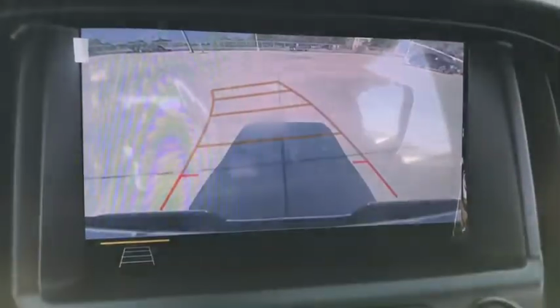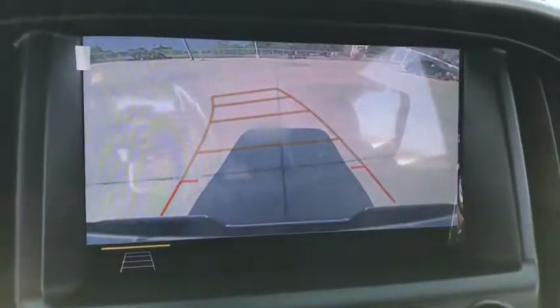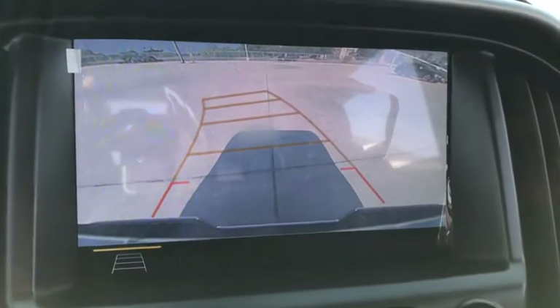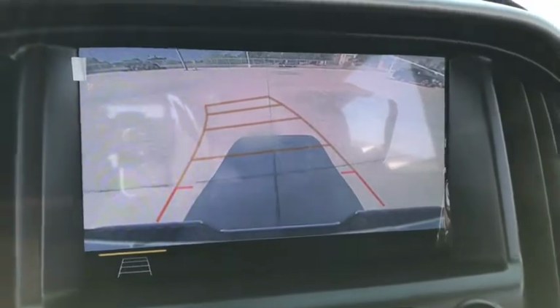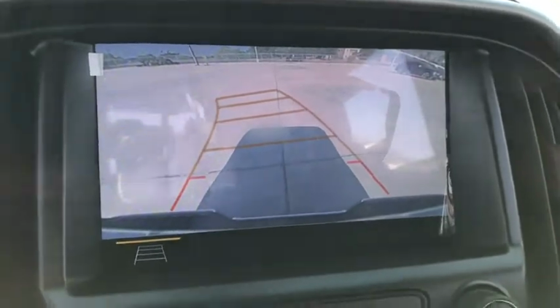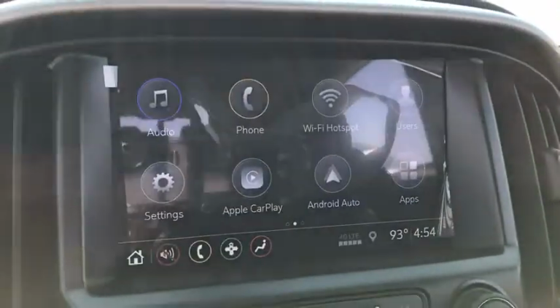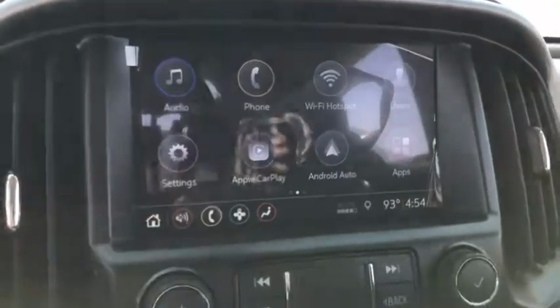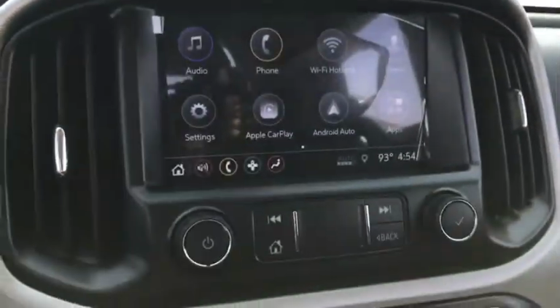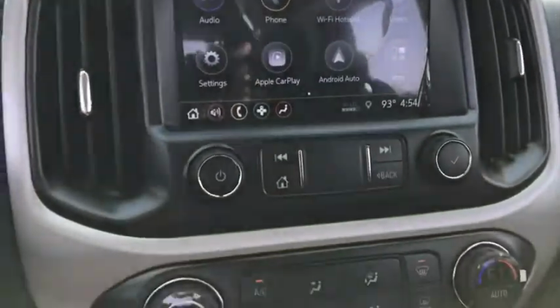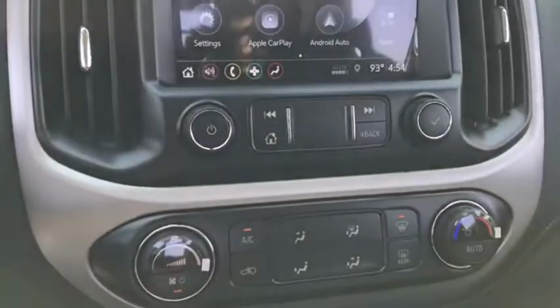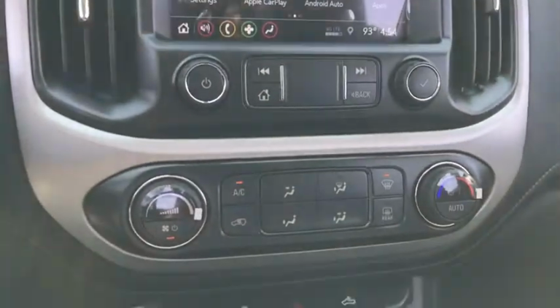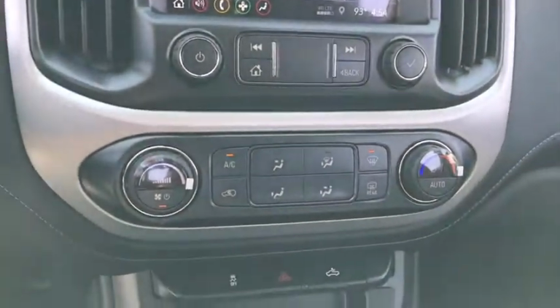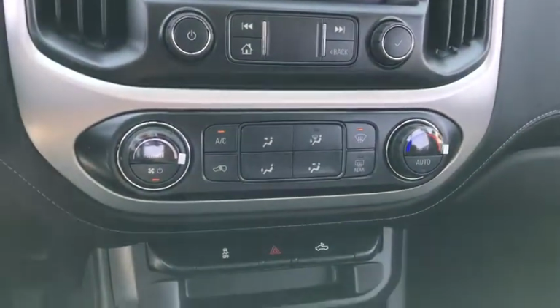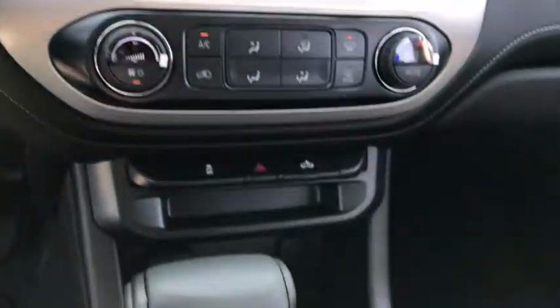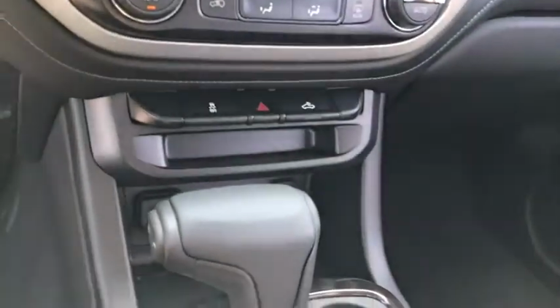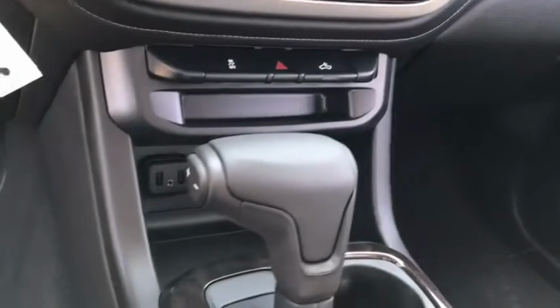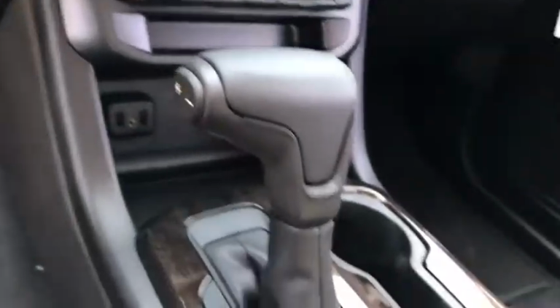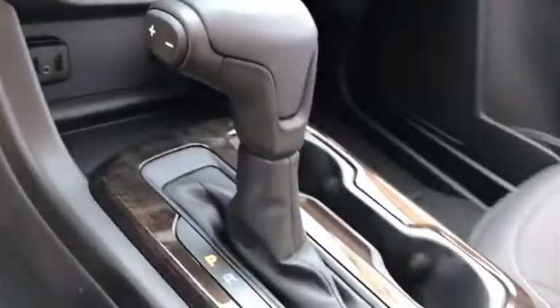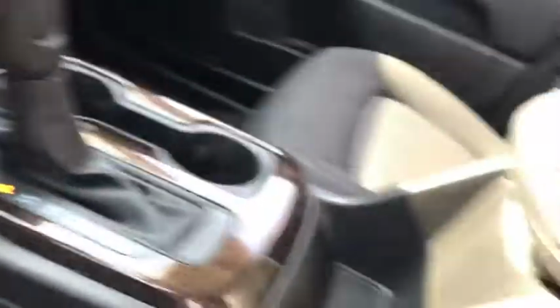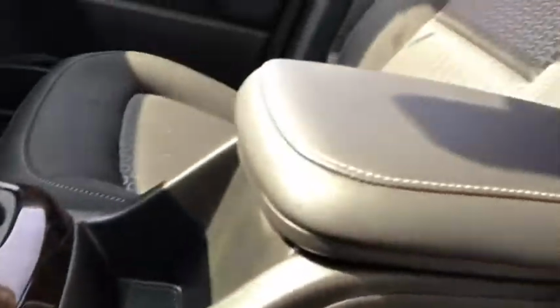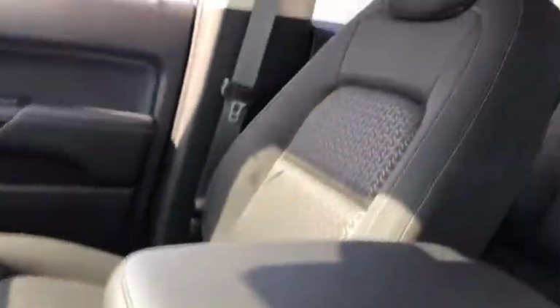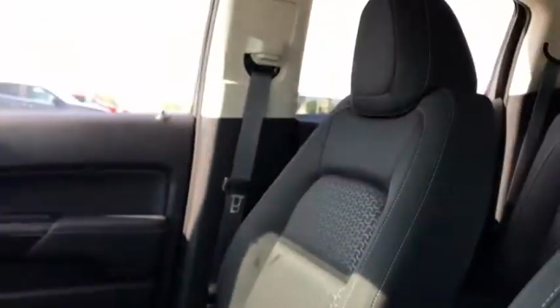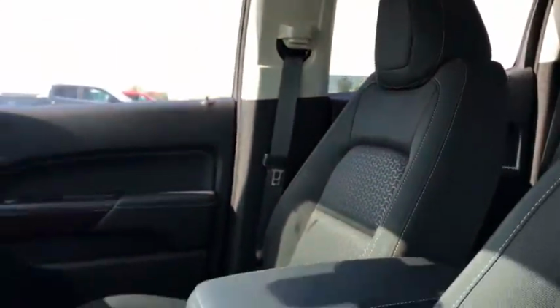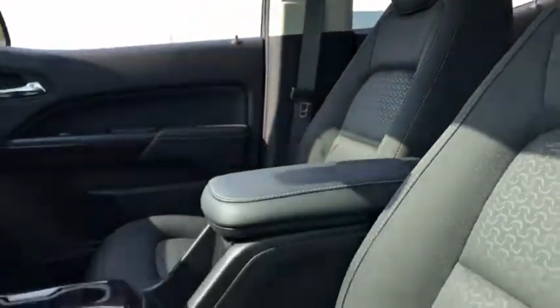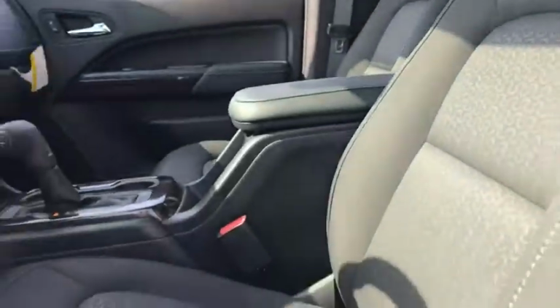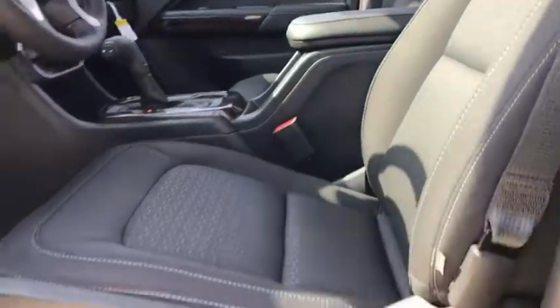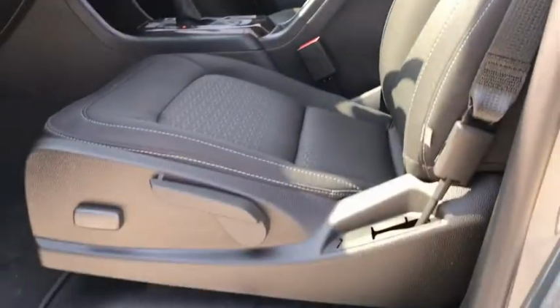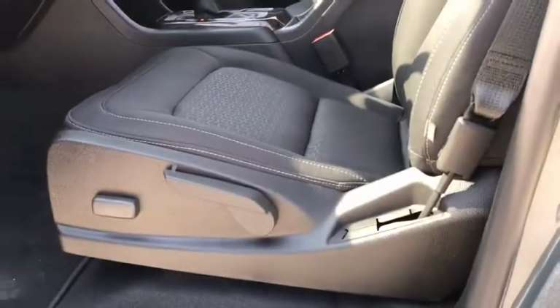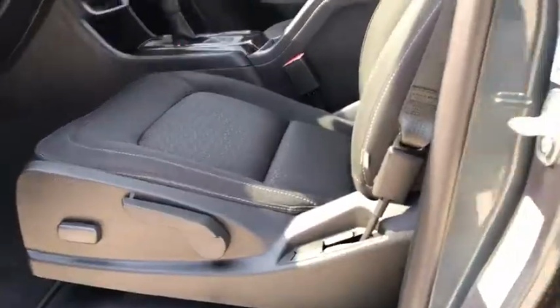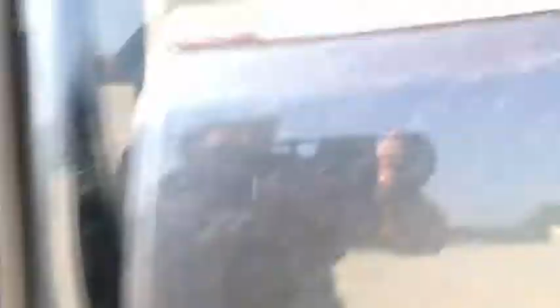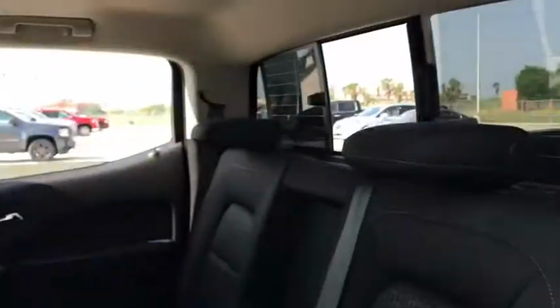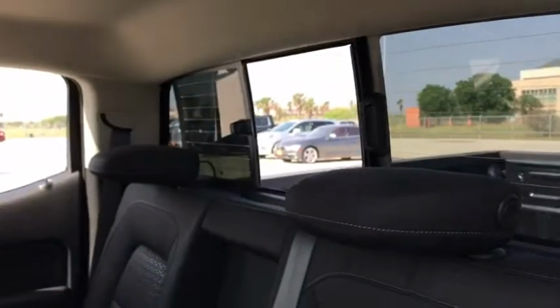Fog lights, power windows, compass, security system, trip computer, rear window defroster, tachometer, HD radio, panic alarm, overhead console, remote keyless entry, cloth seat trim.